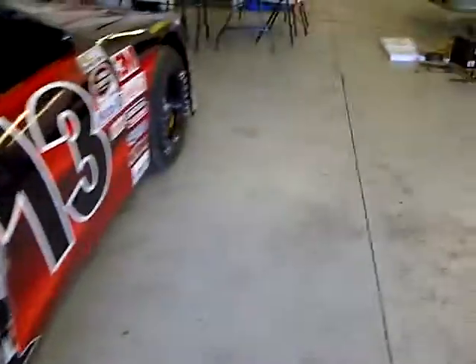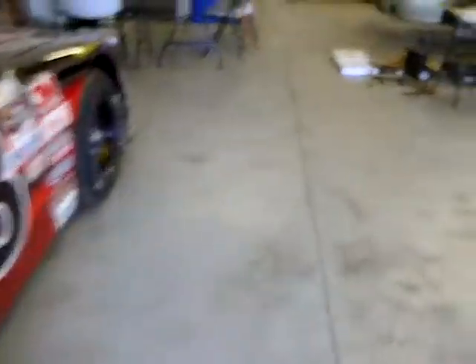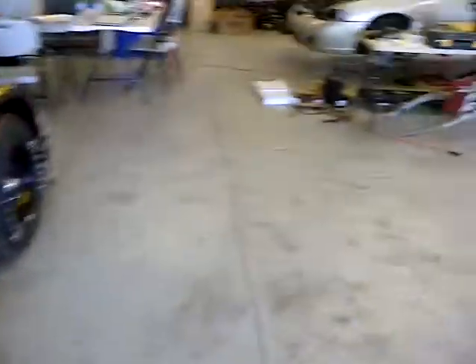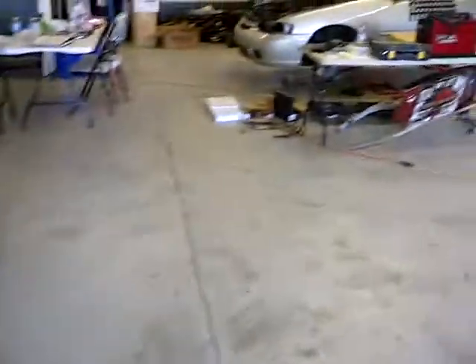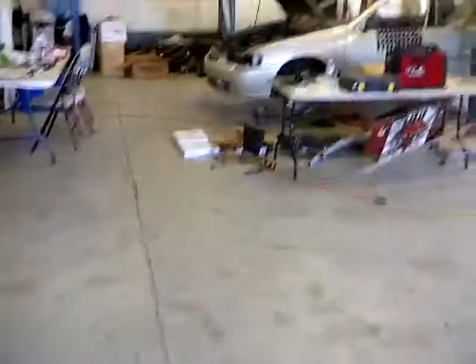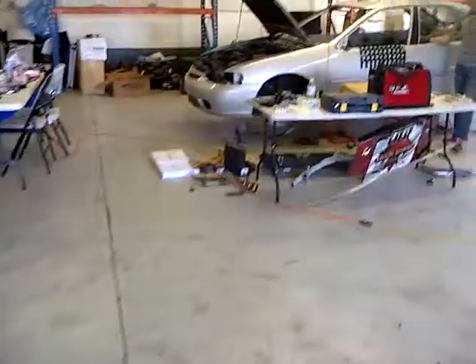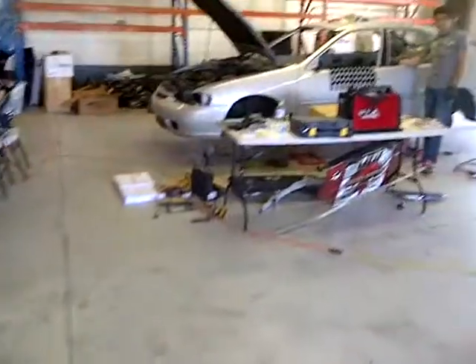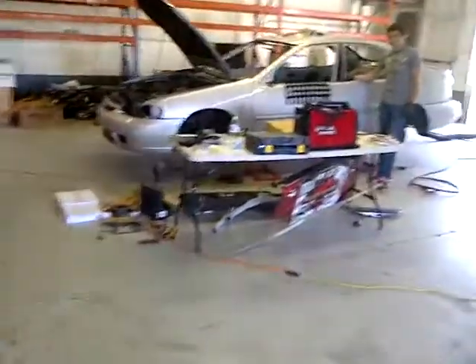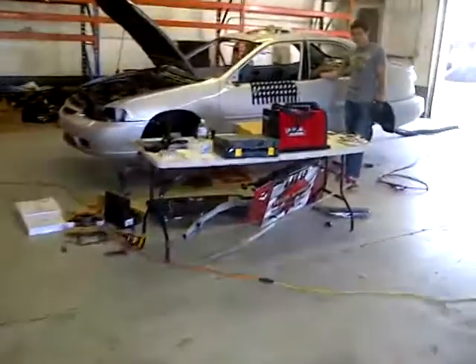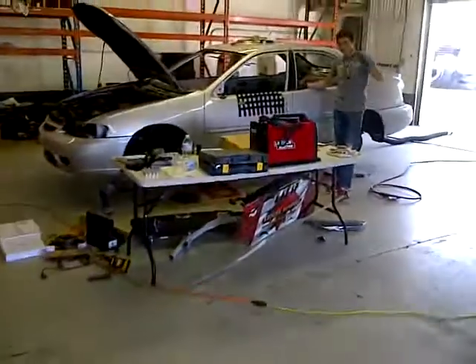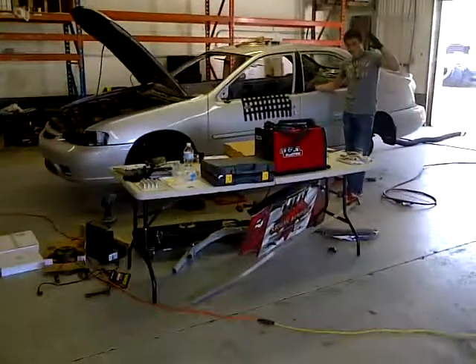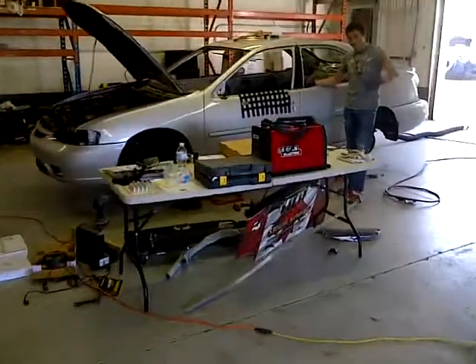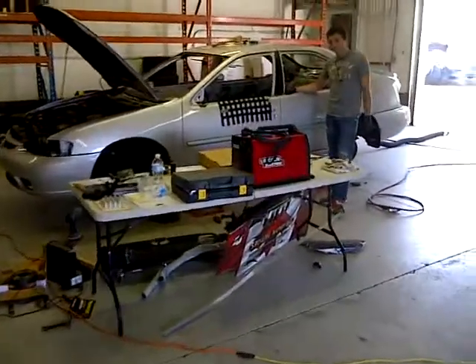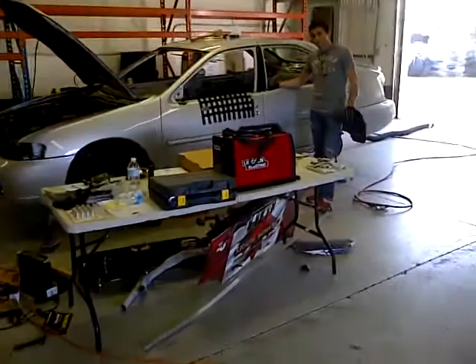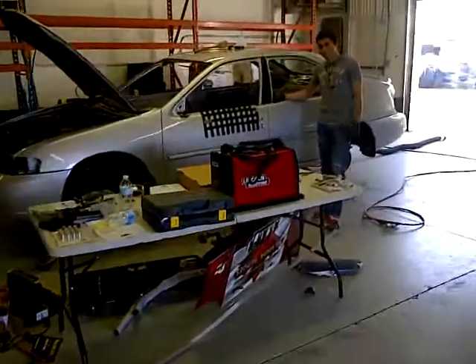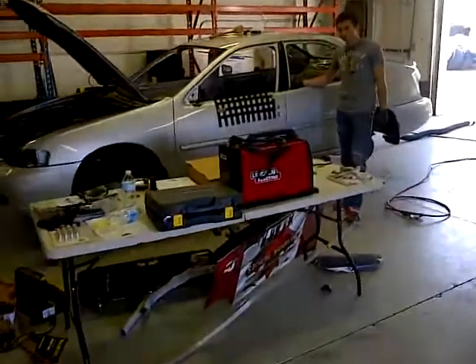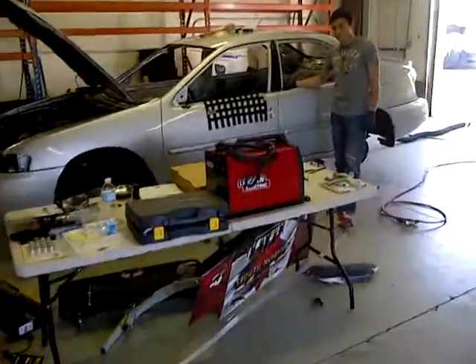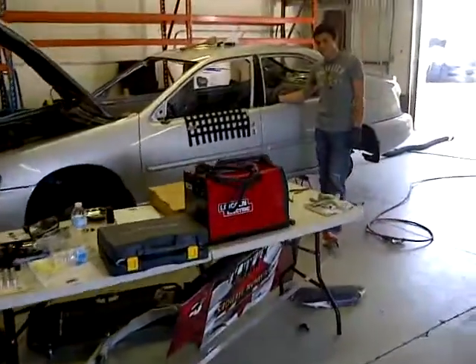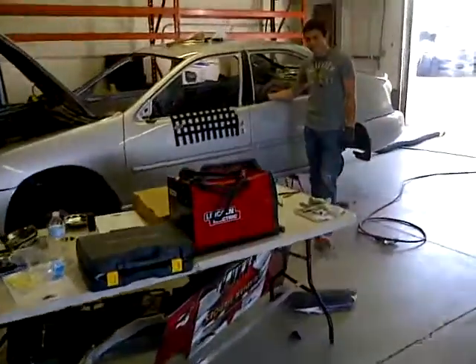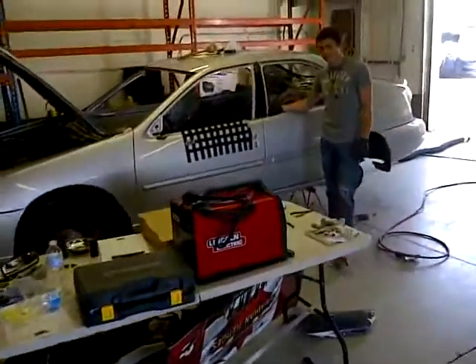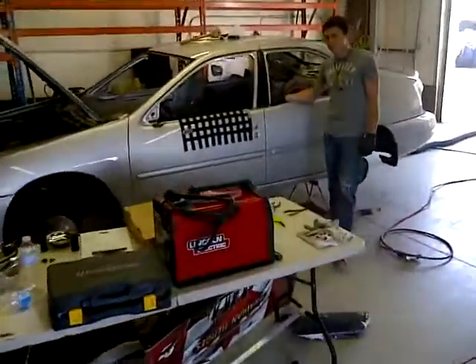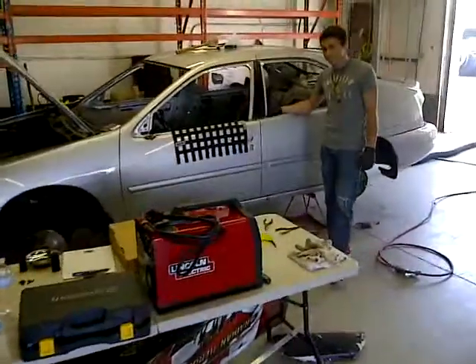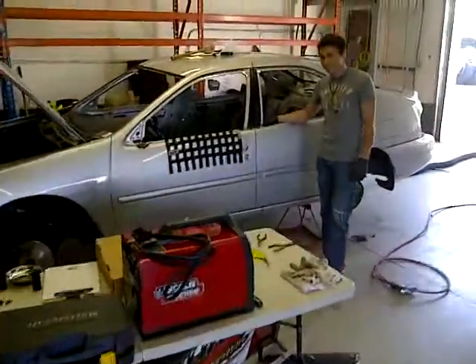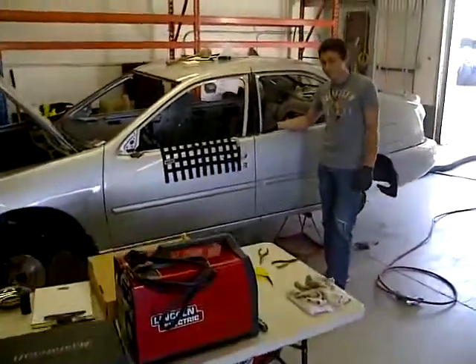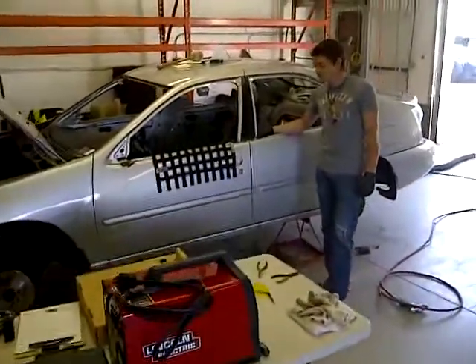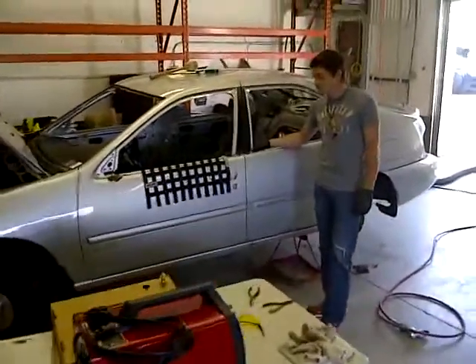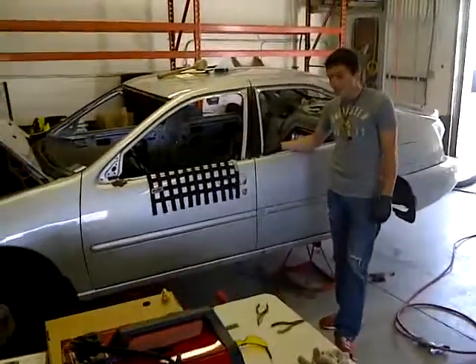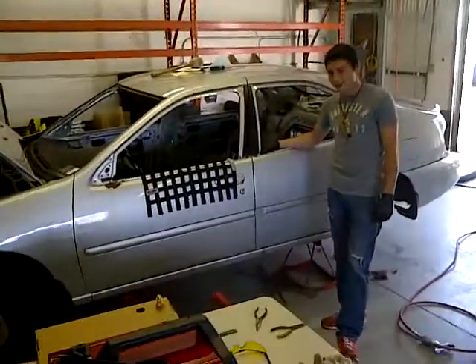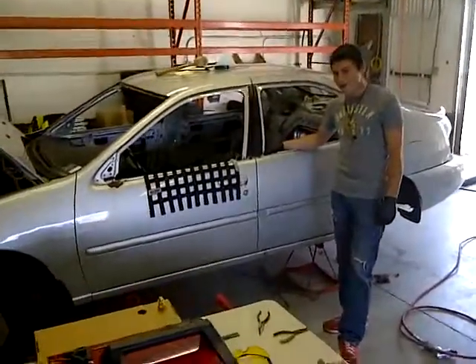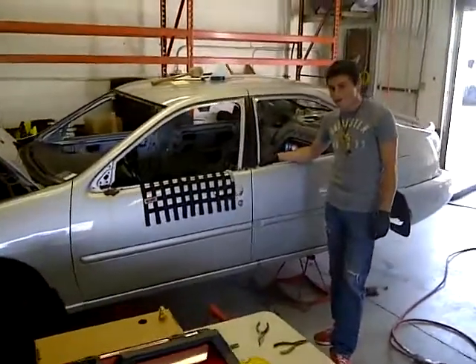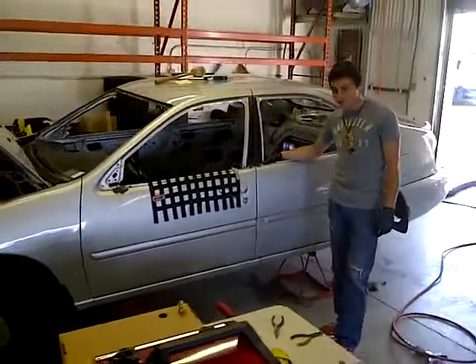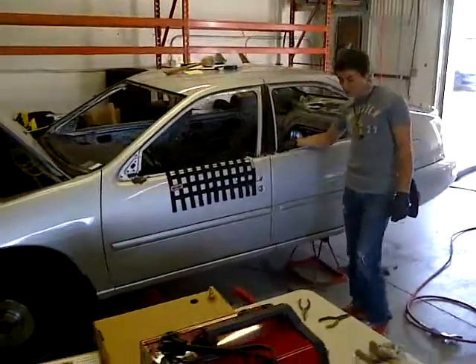Our protege race car driver — there he is — Mr. Kyle is going to get into his race car, and we're going to fire it up for the first time. Go for it there, Kyle.